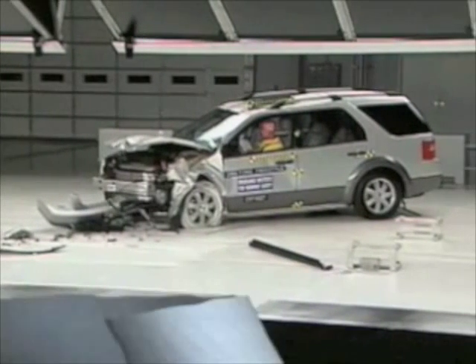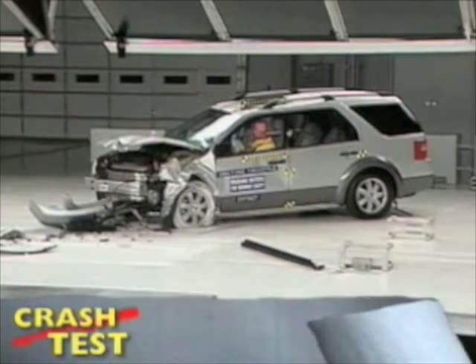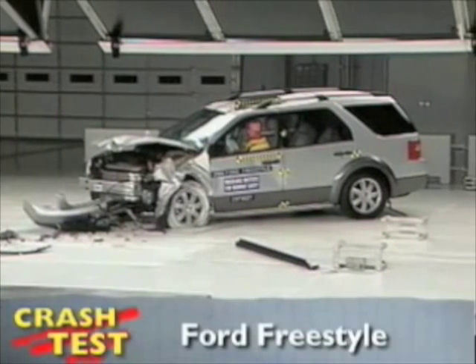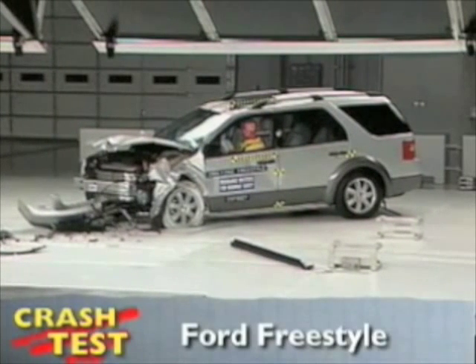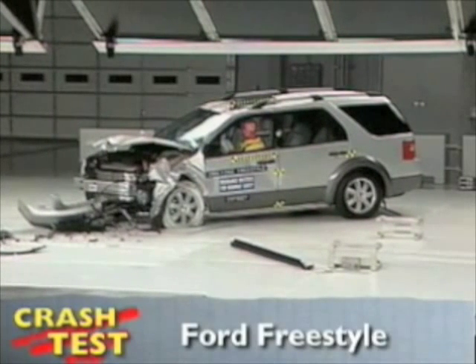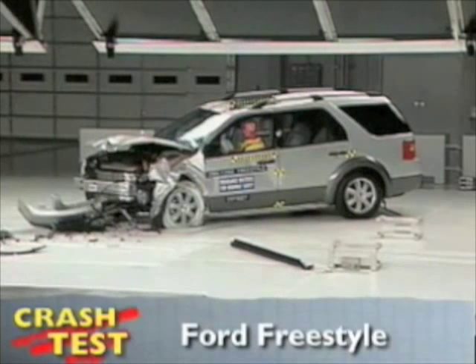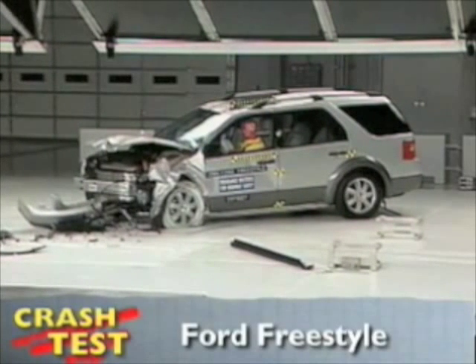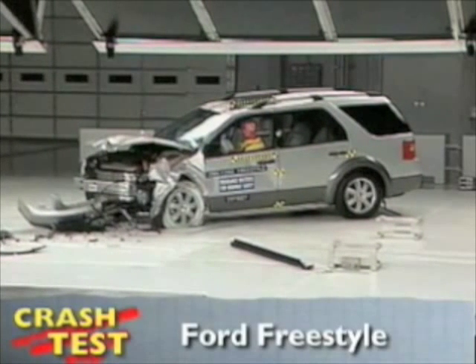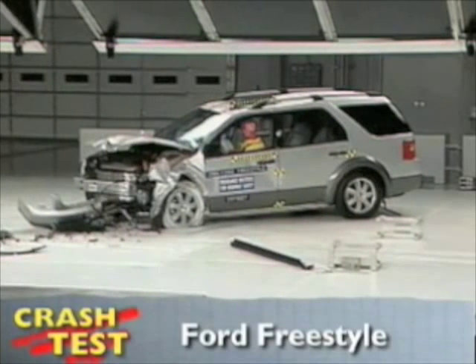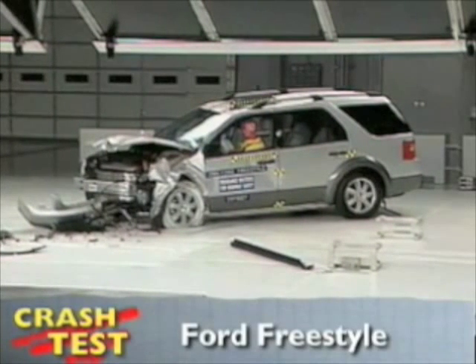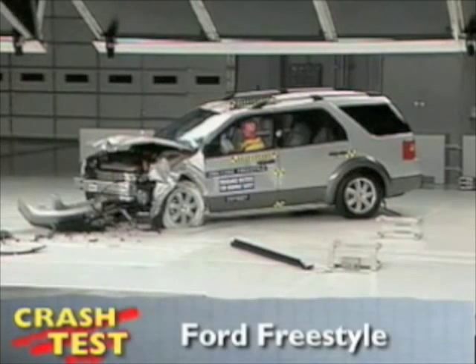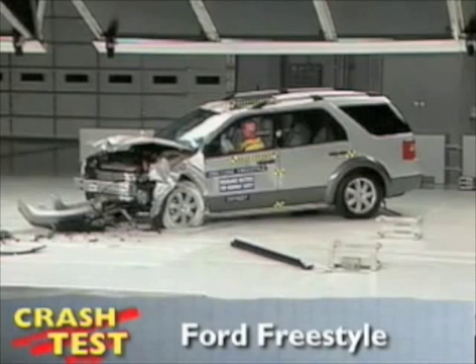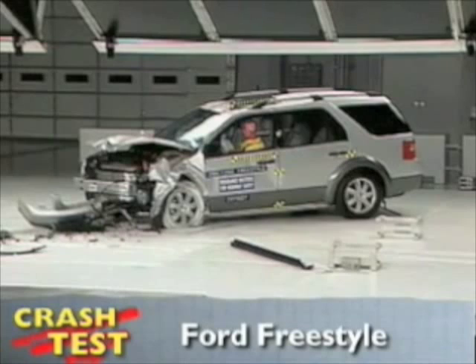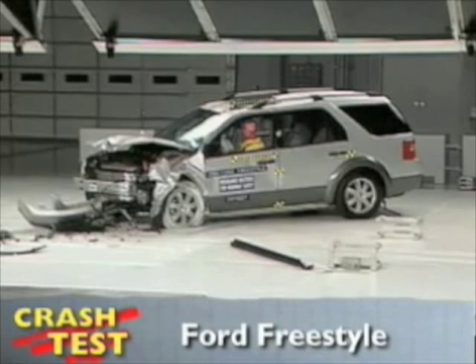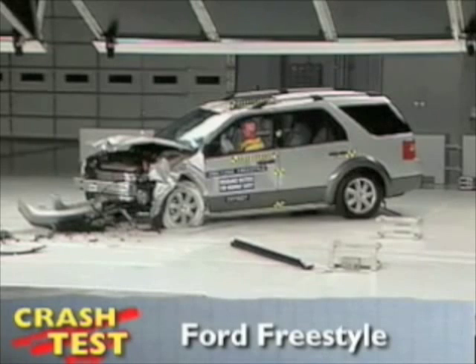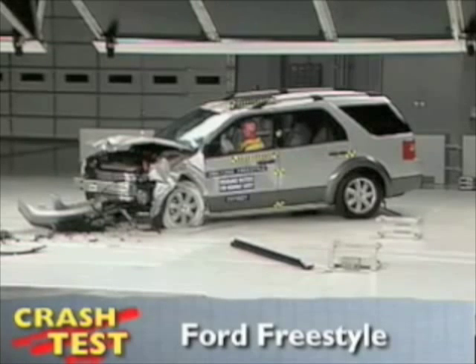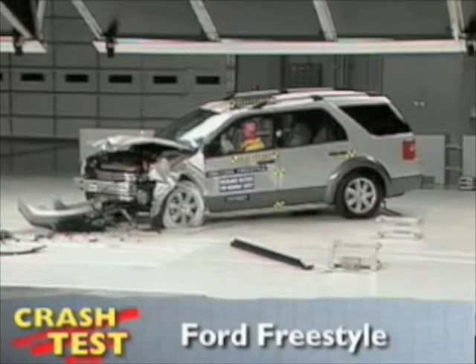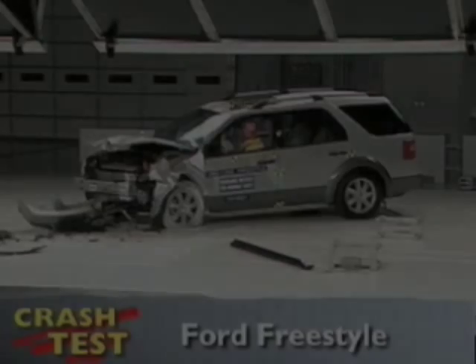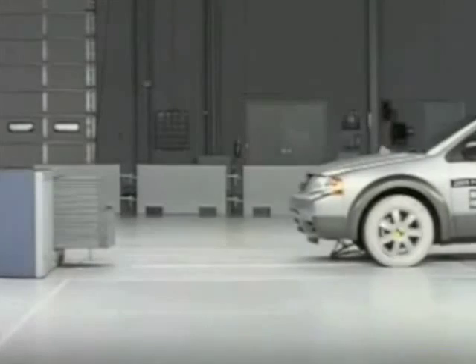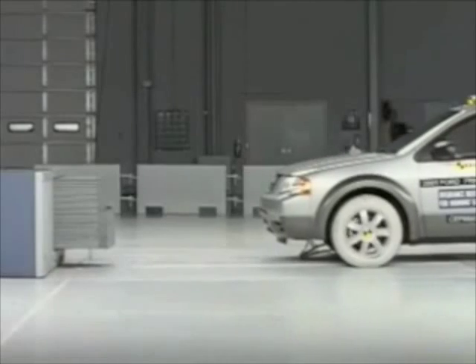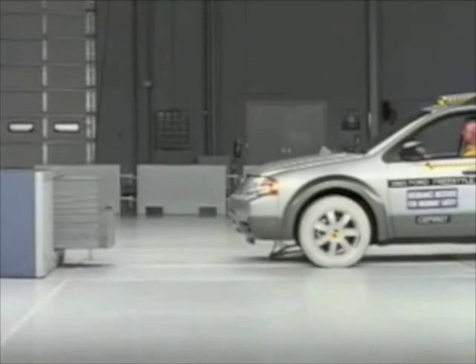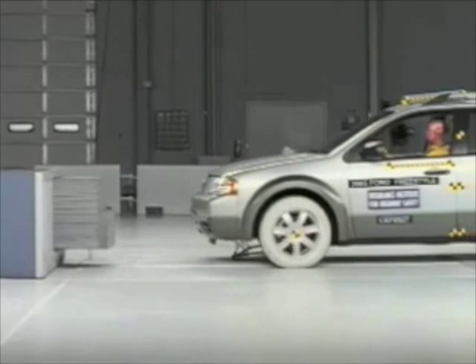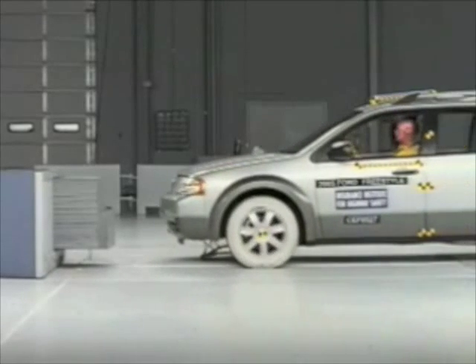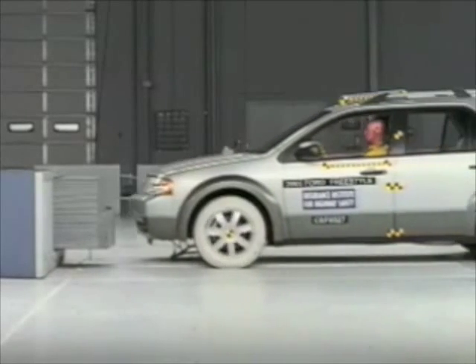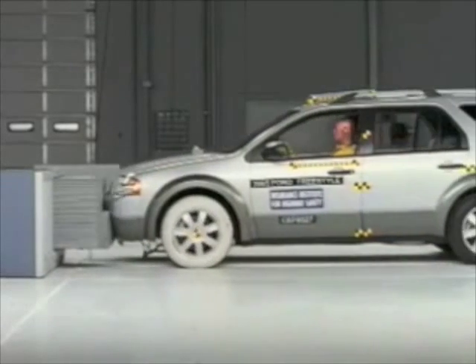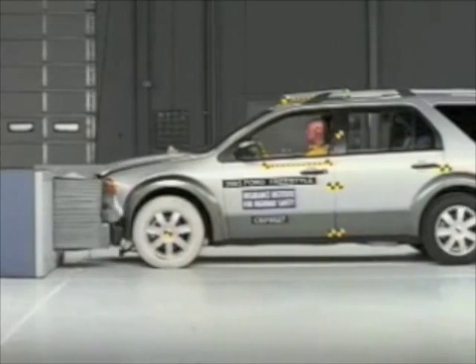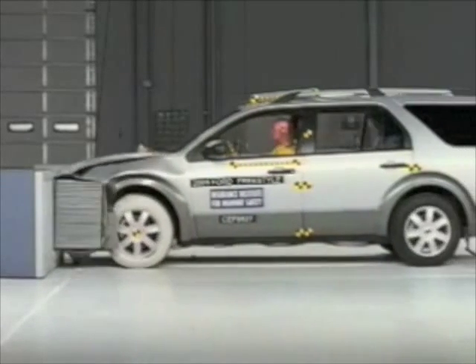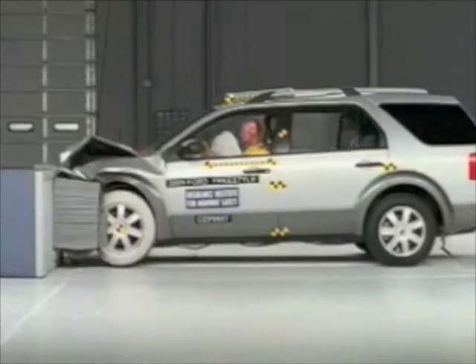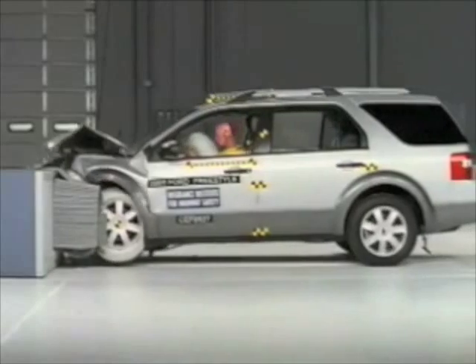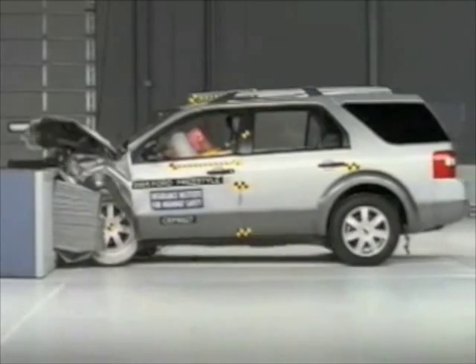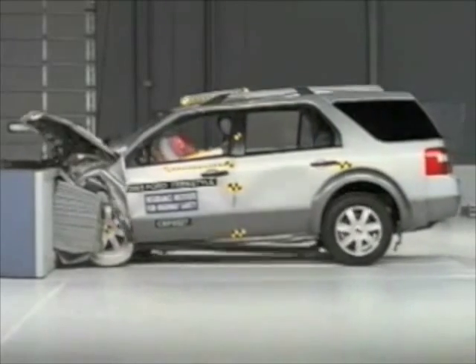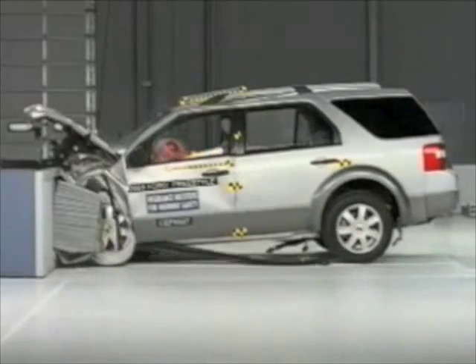That's the Insurance Institute for Highway Safety's front crash of the Ford Freestyle. The Ford Freestyle earns an overall rating of good, and here you can see why.